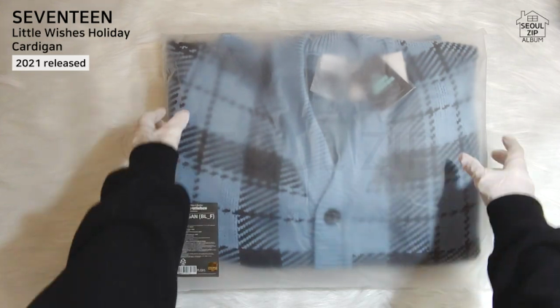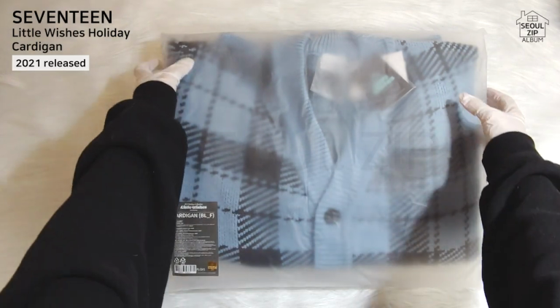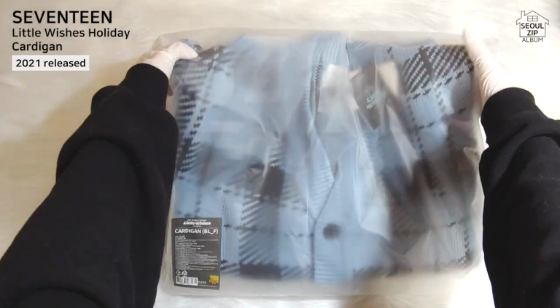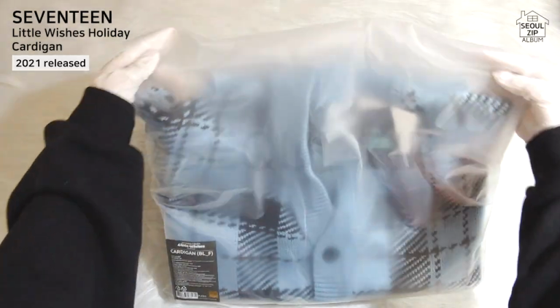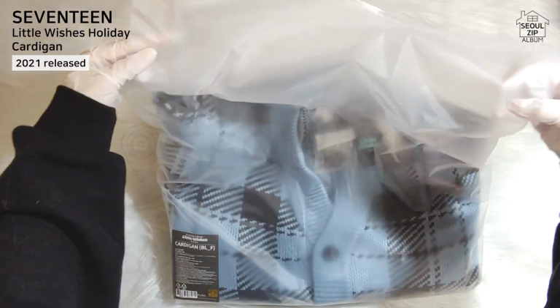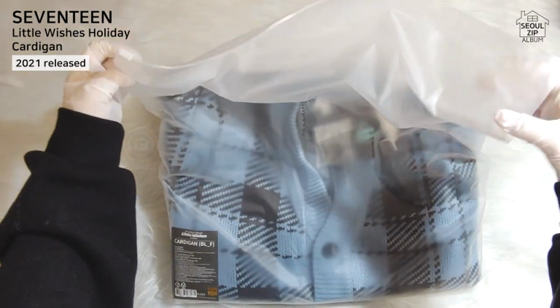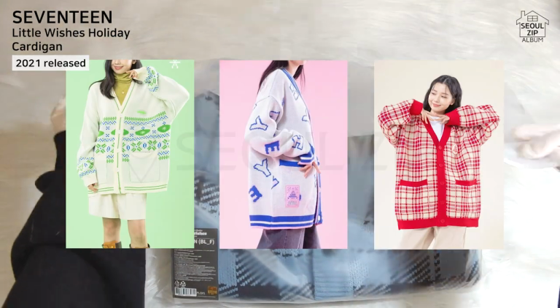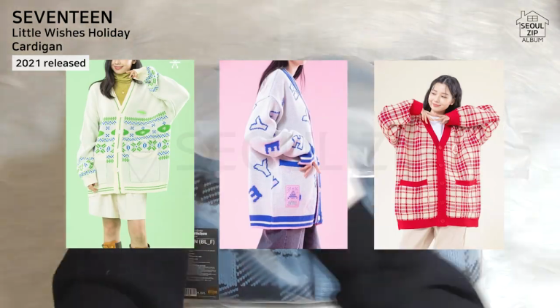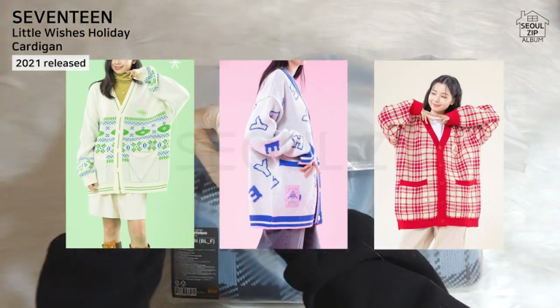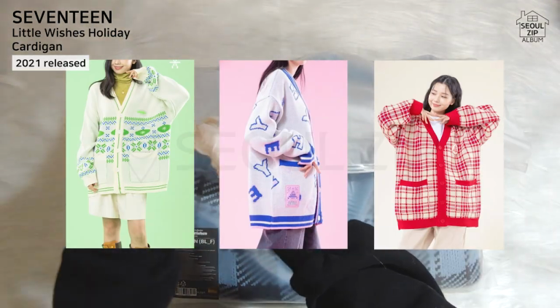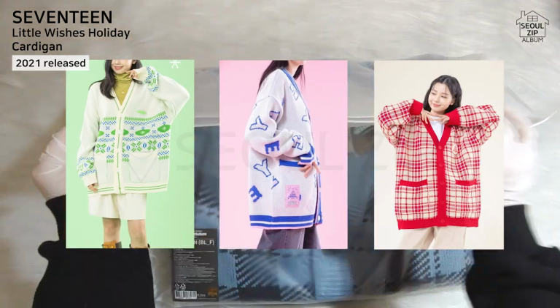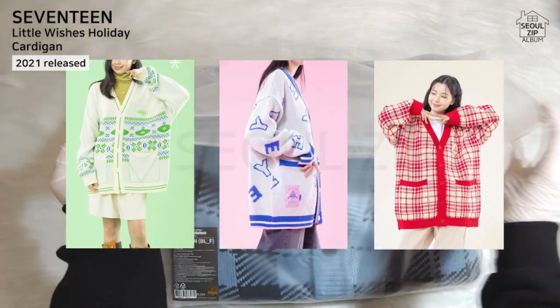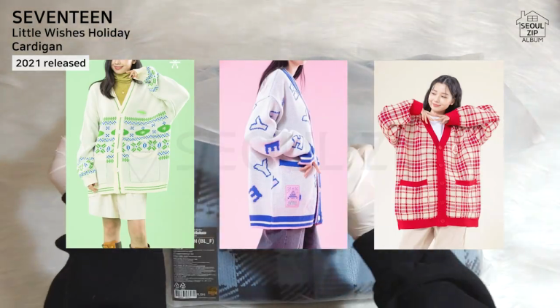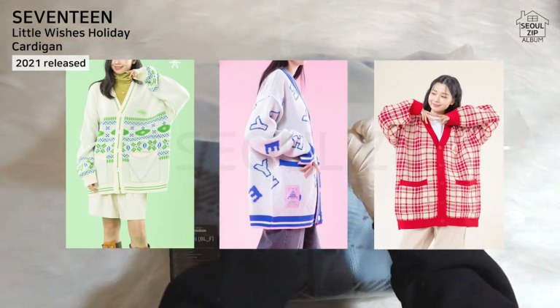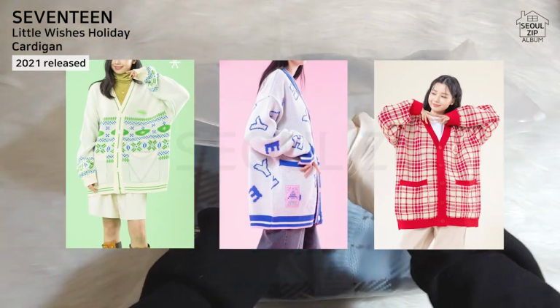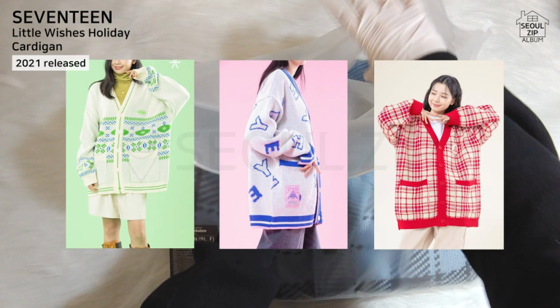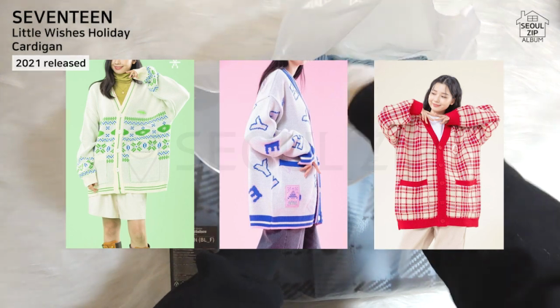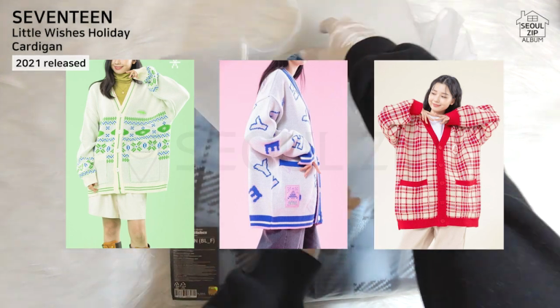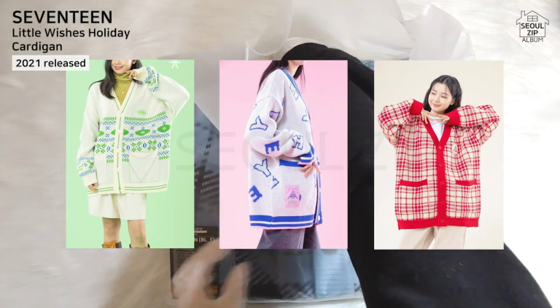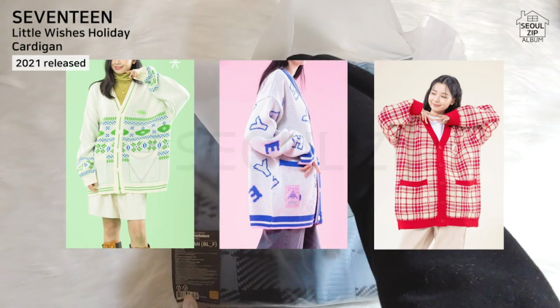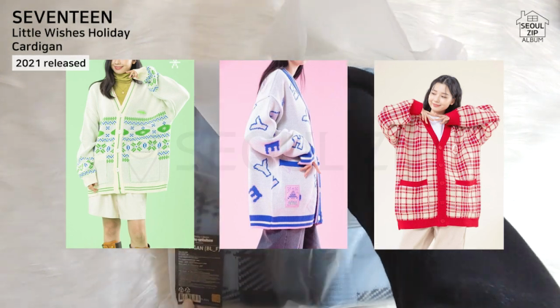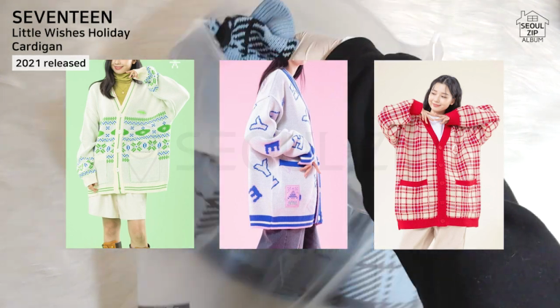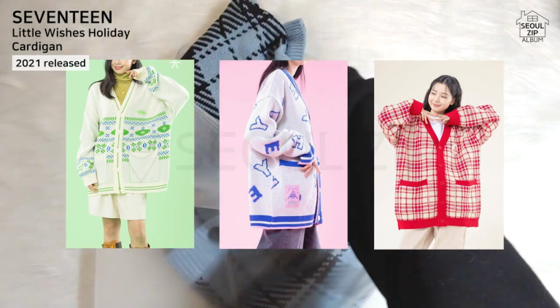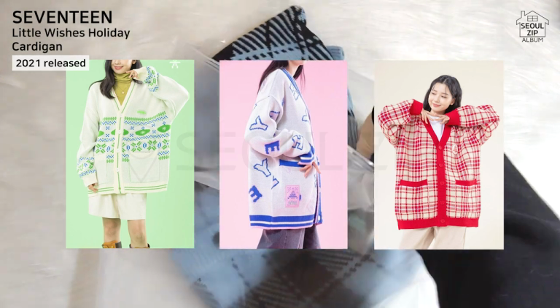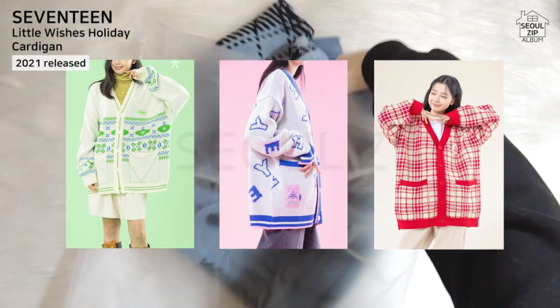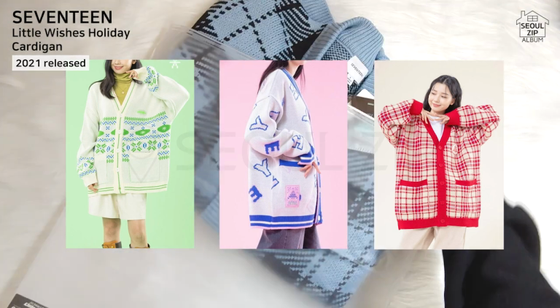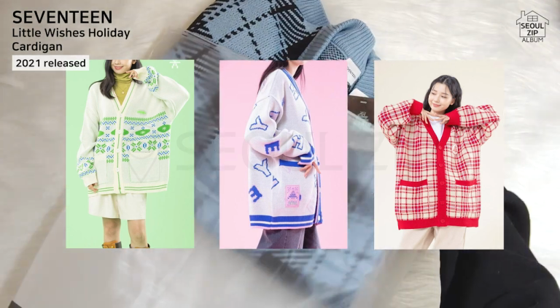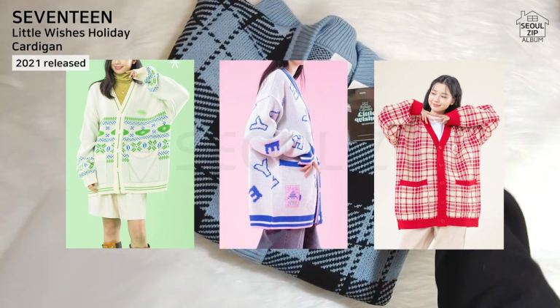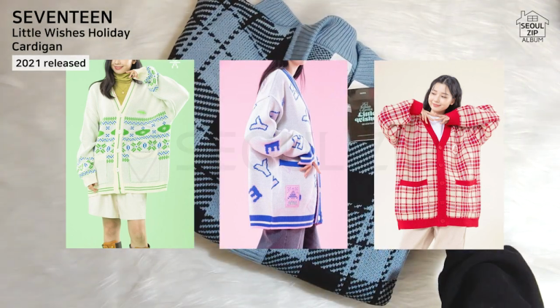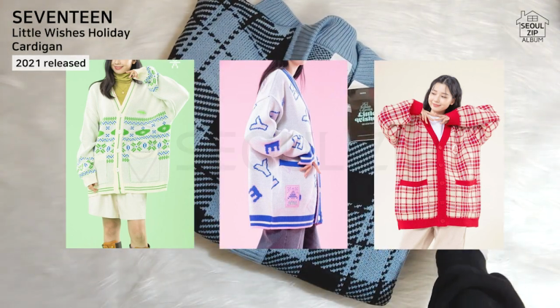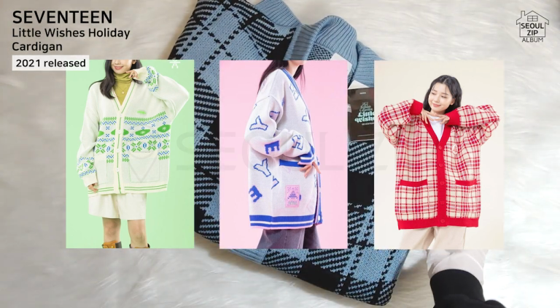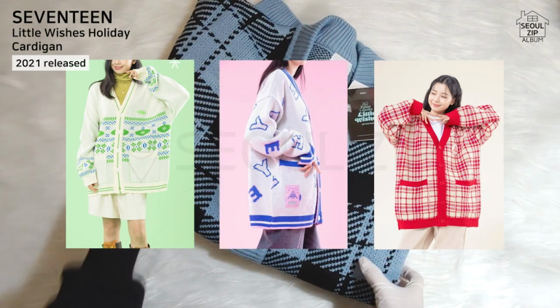In the winter of 2021, all Hybe groups released a Holiday Collection series. The cardigans were designed with each group's own vibe, so I remember it was very popular.